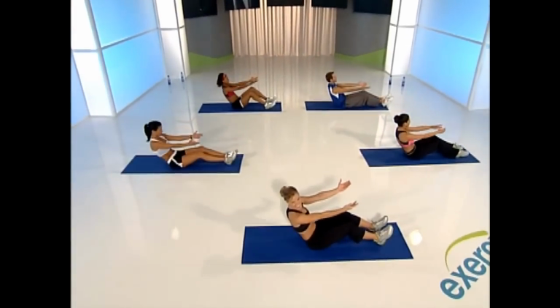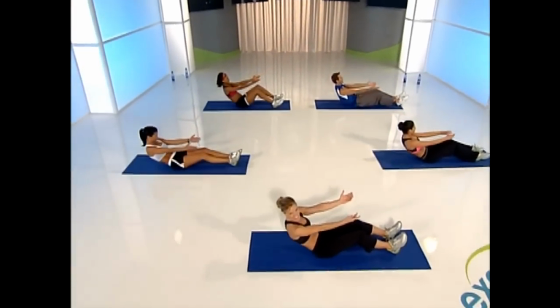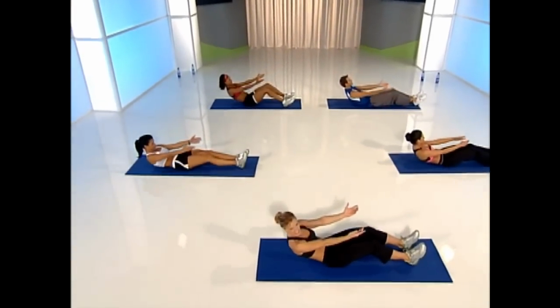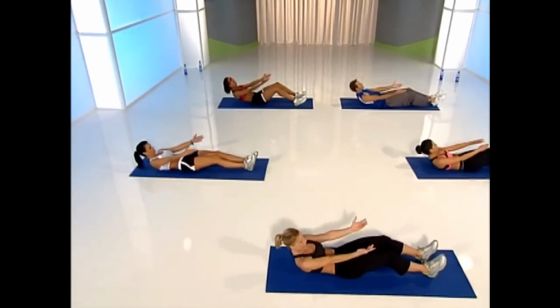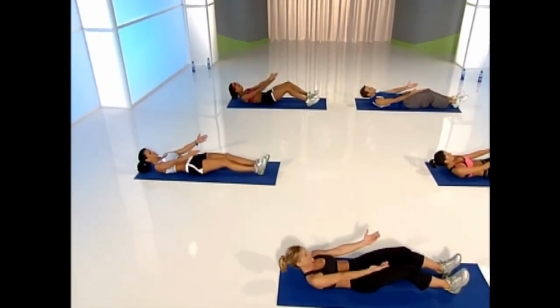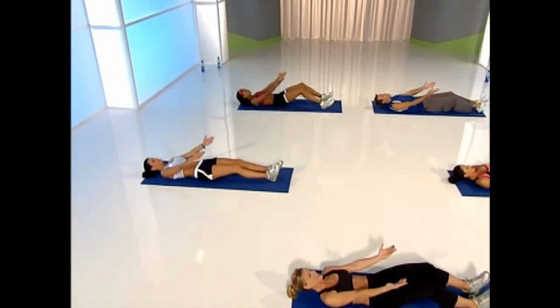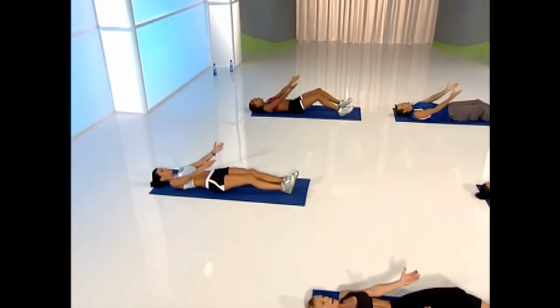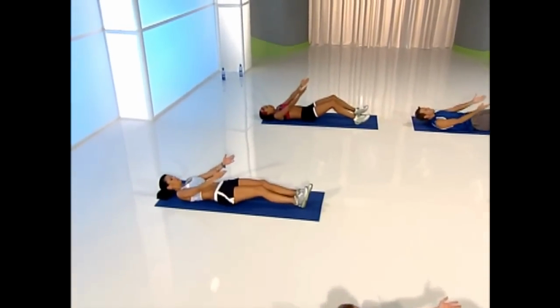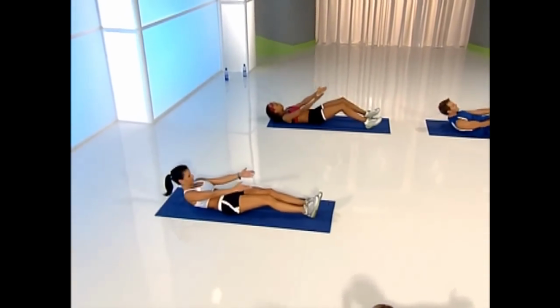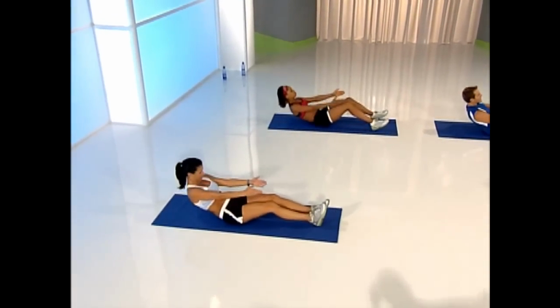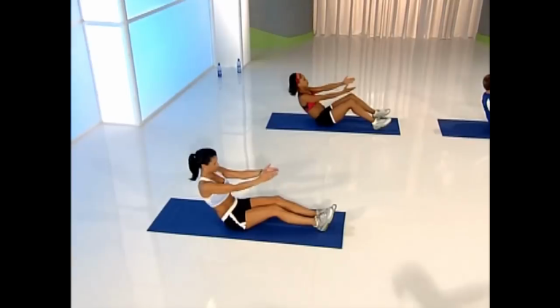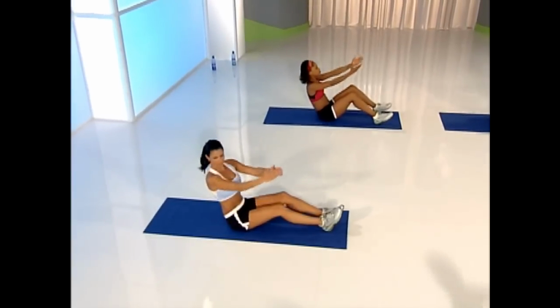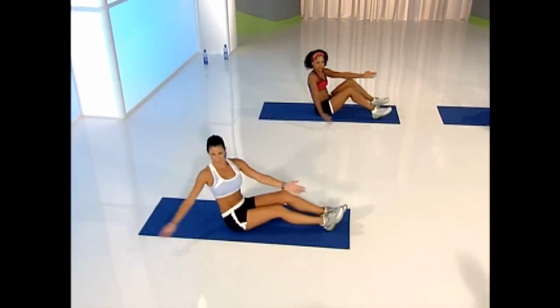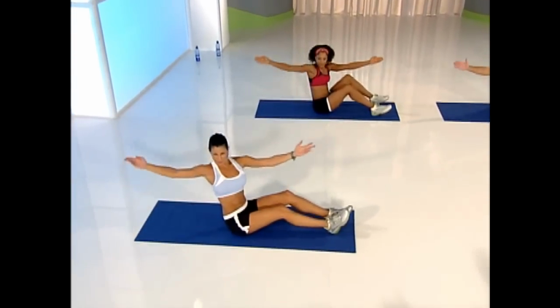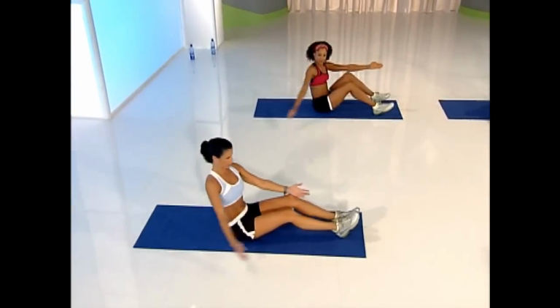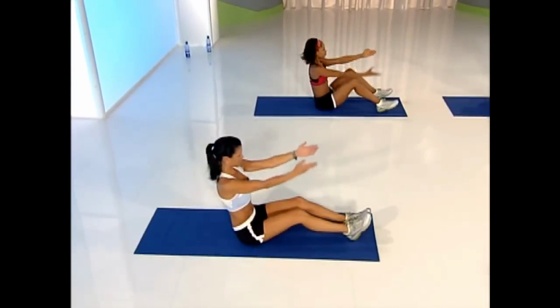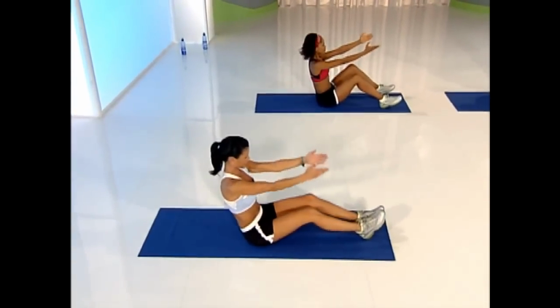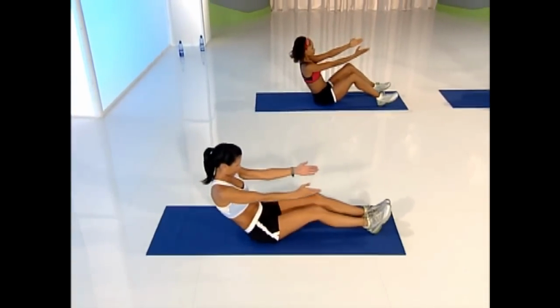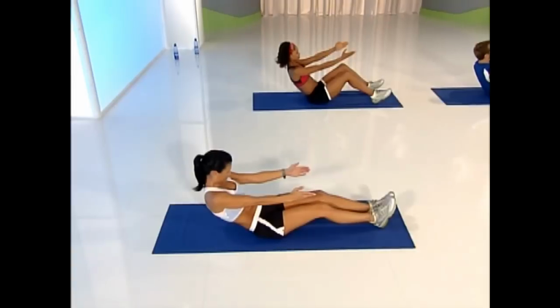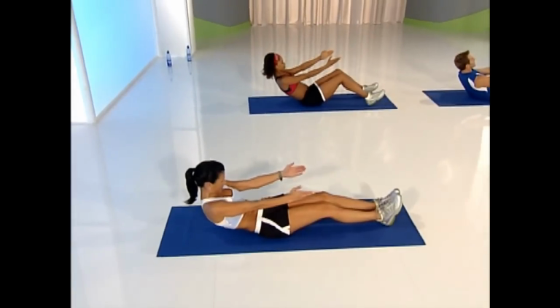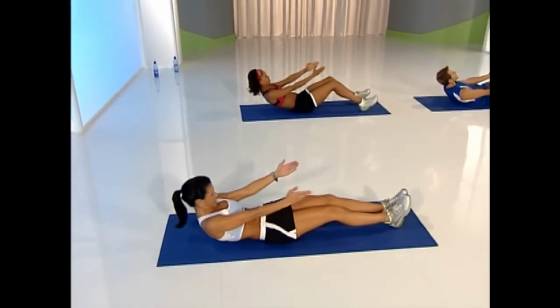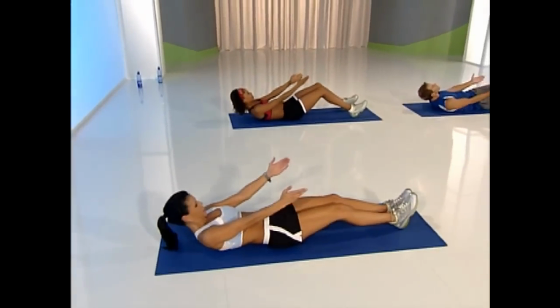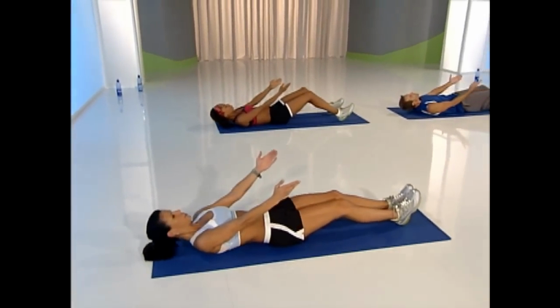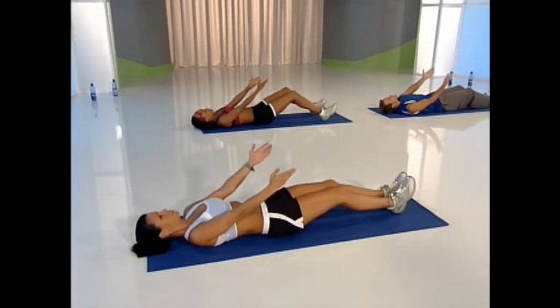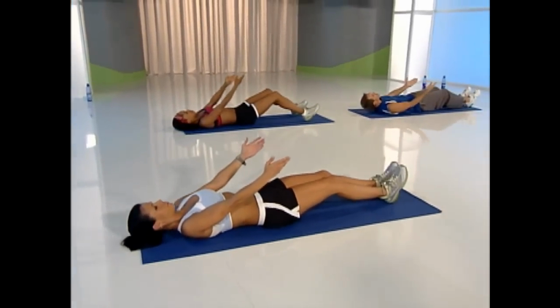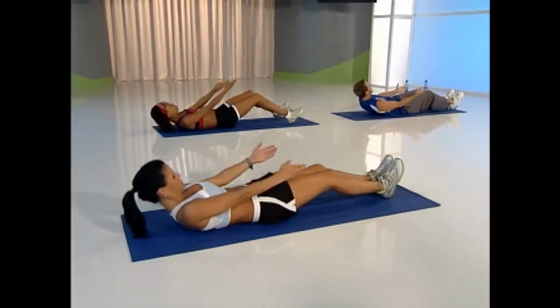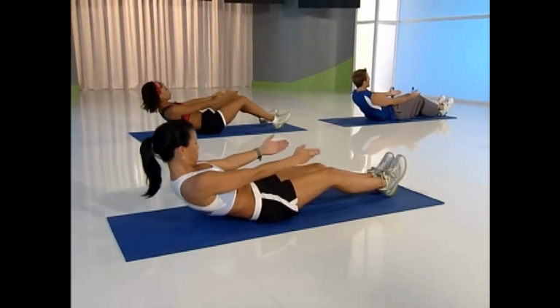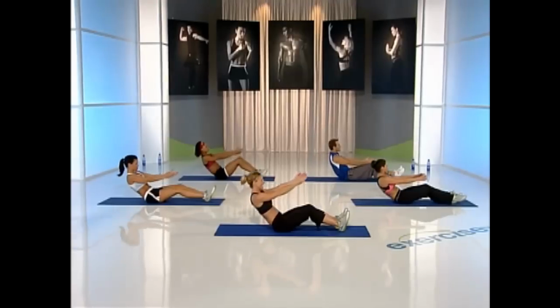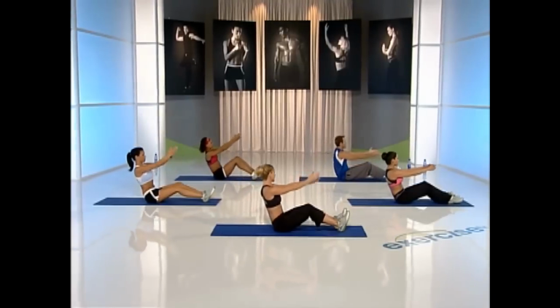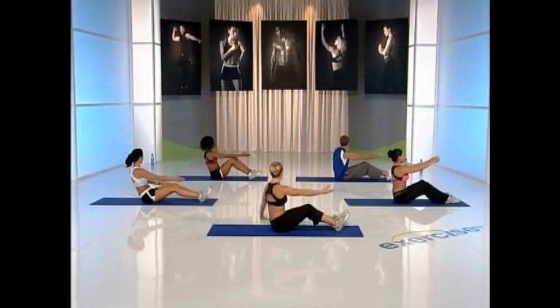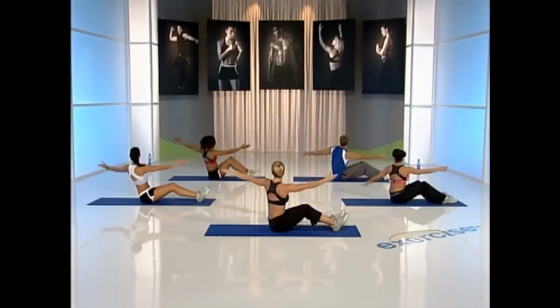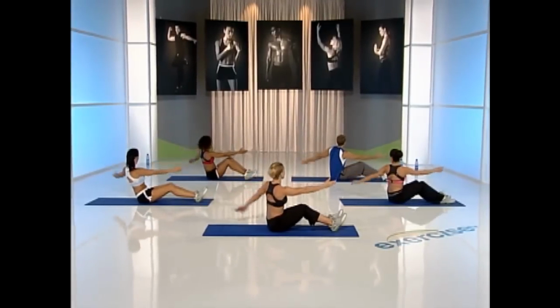Down, two. Come on, pull up and rotate. Down for four, three, two. Roll up and rotate. Excellent. Come back to center.